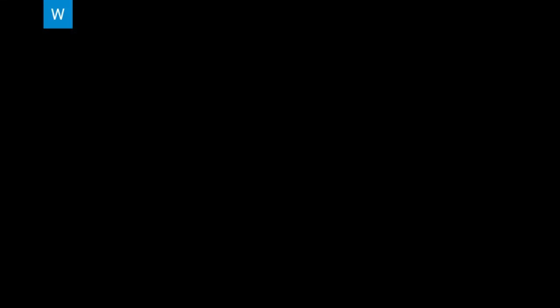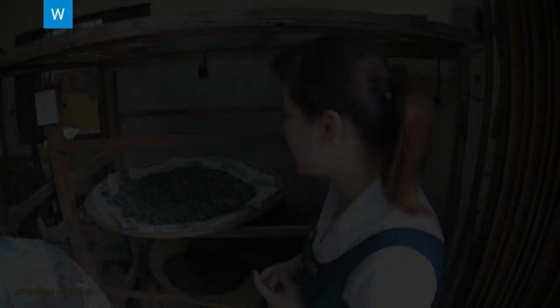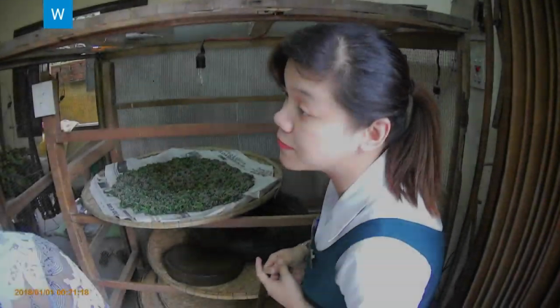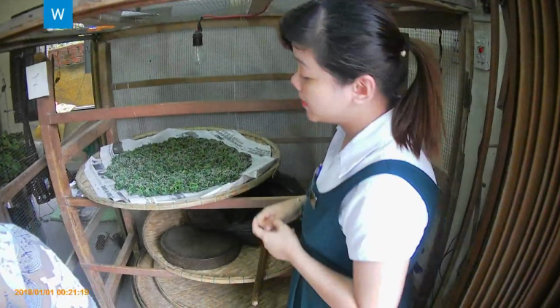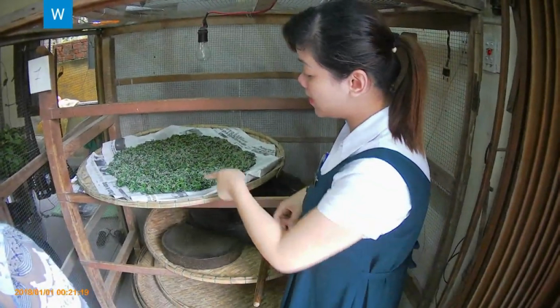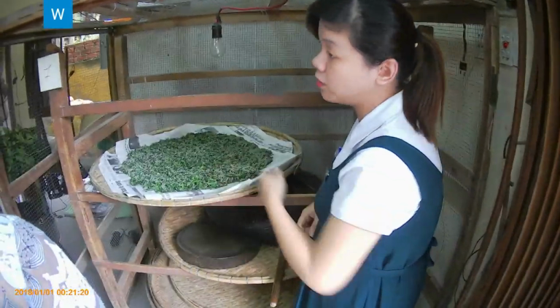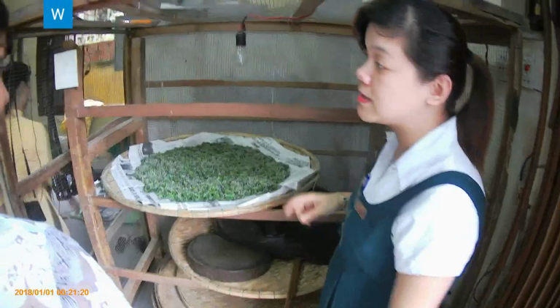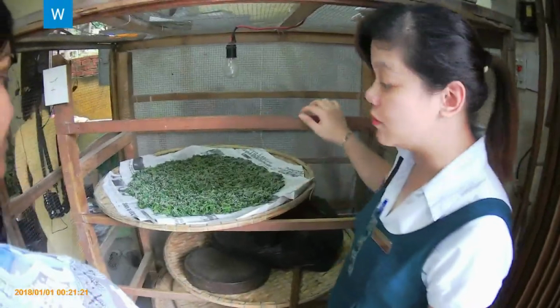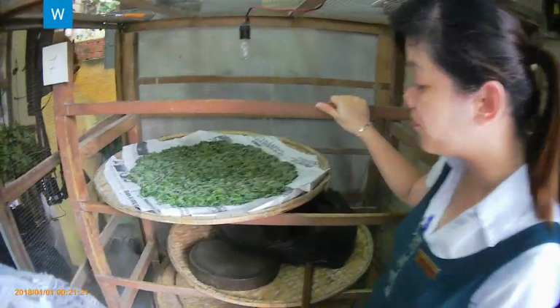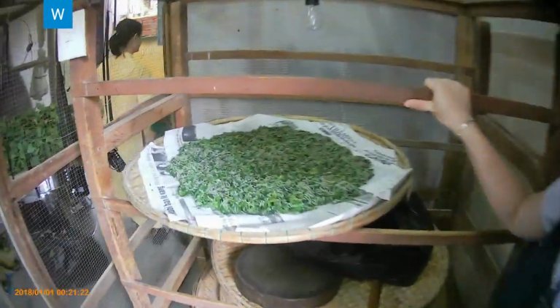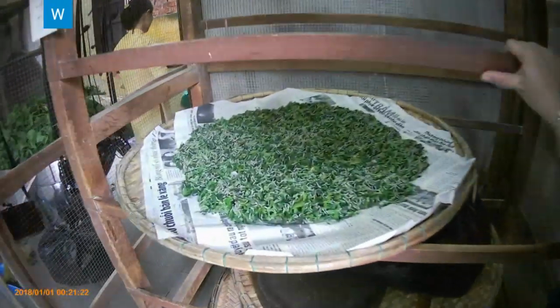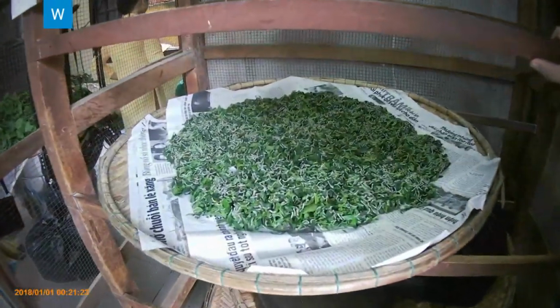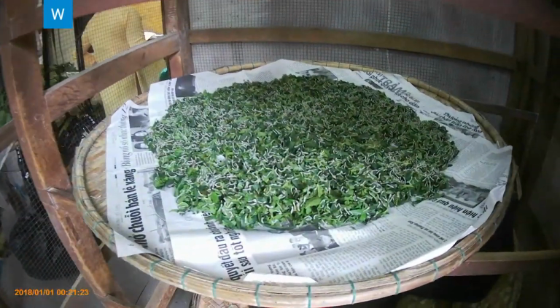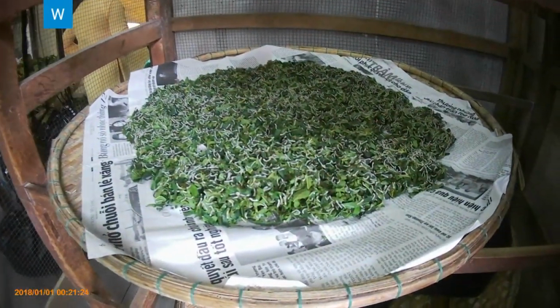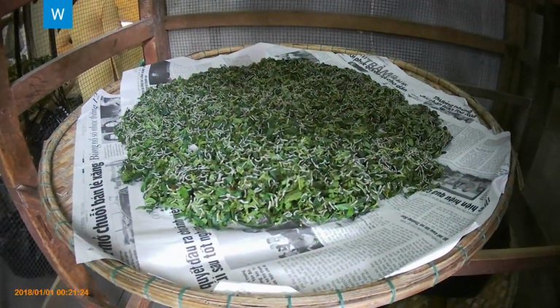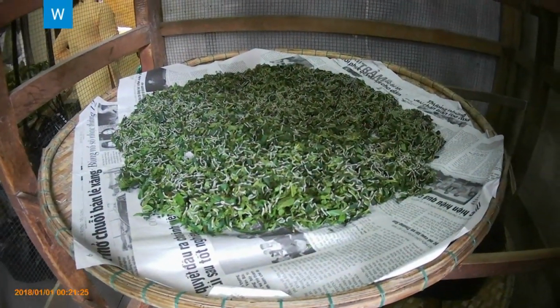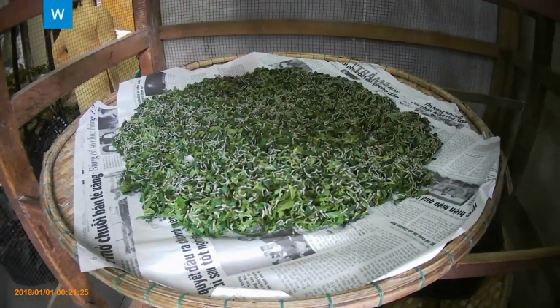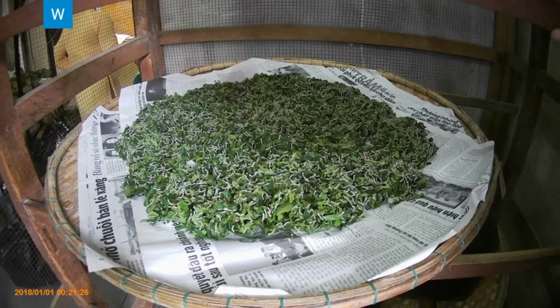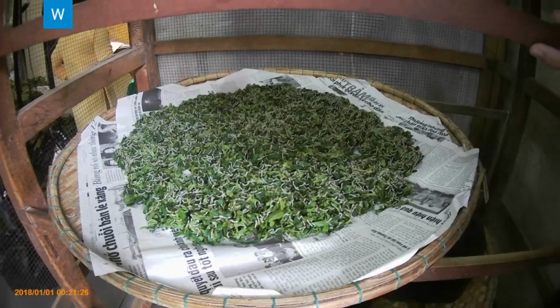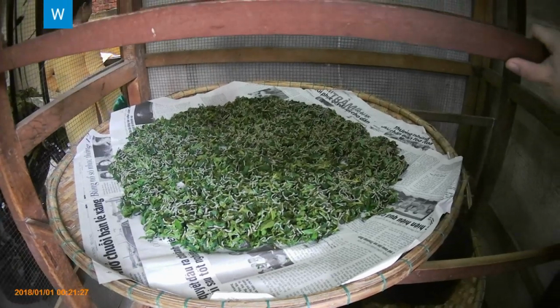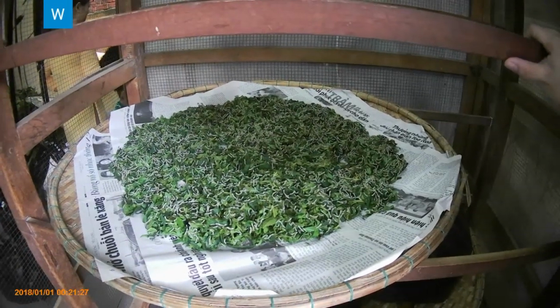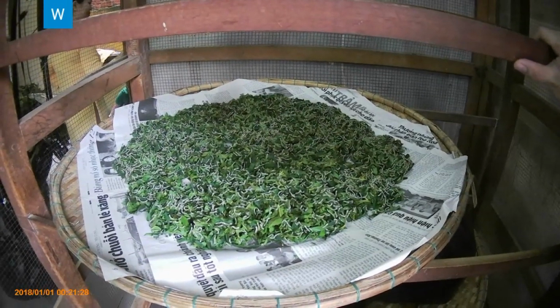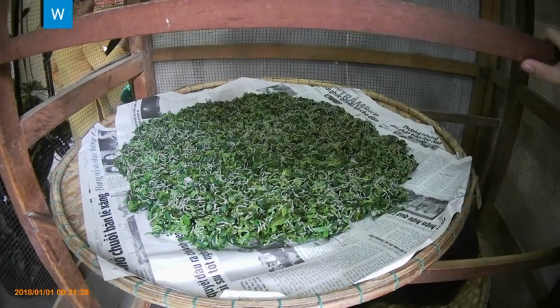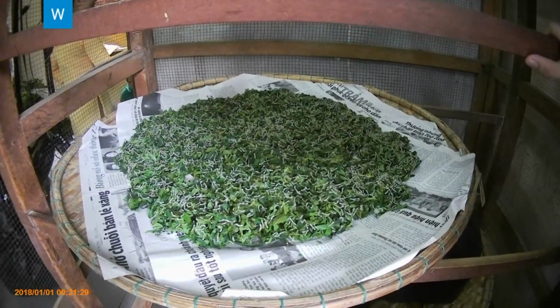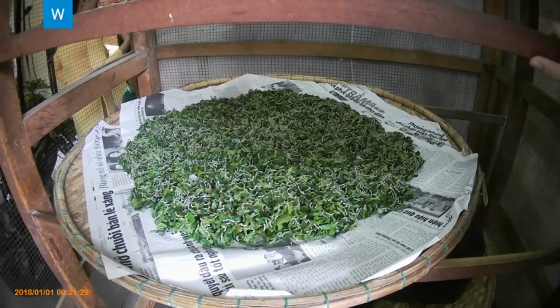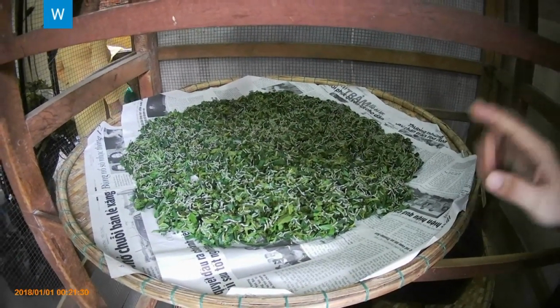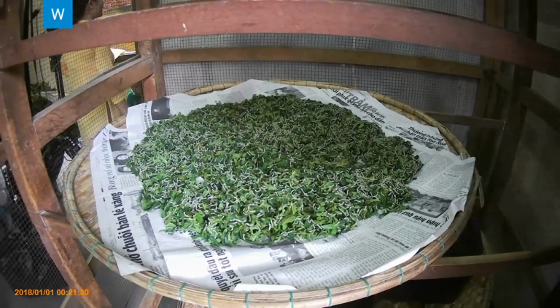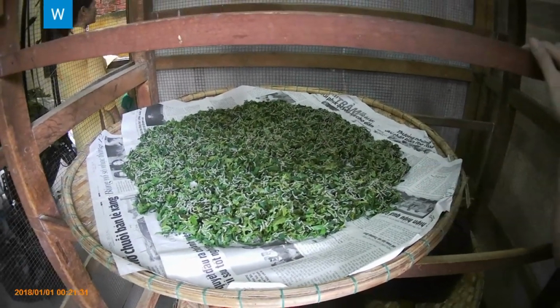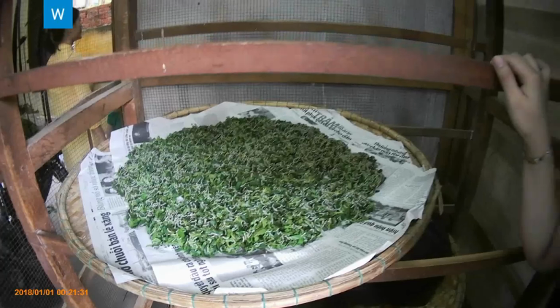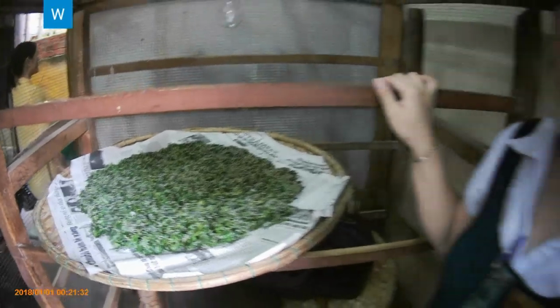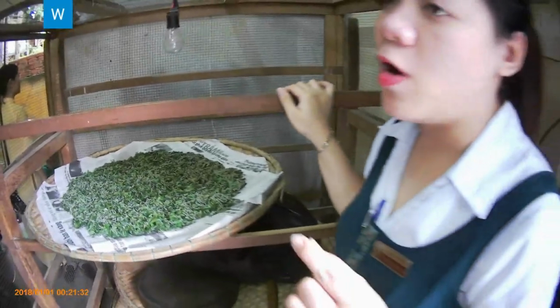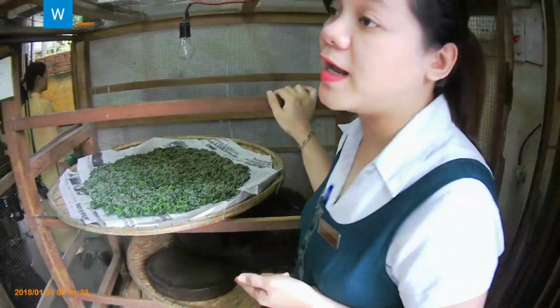Here you can see the baby silkworms. They are 8 days old. Their food is mulberry leaves. They will eat heavily for 3 days, then they sleep all day.